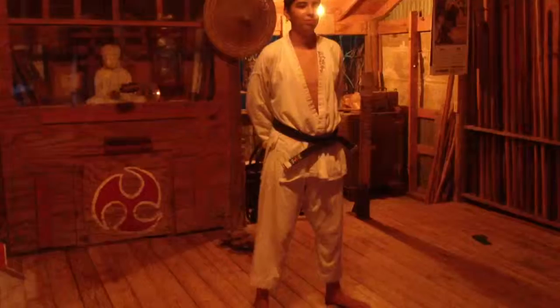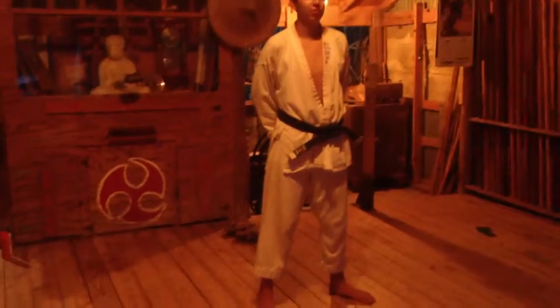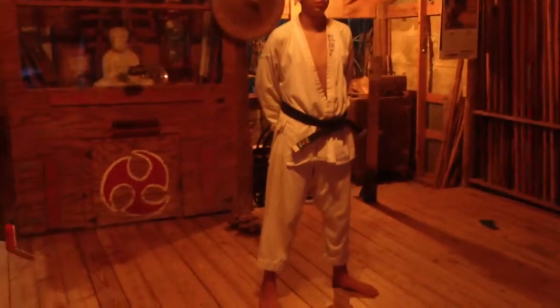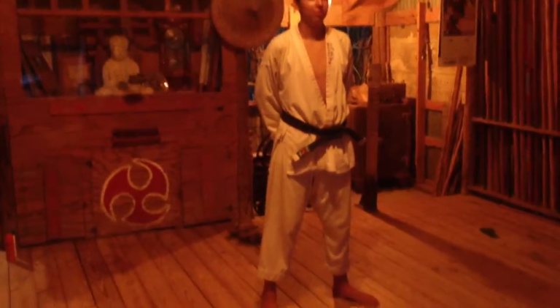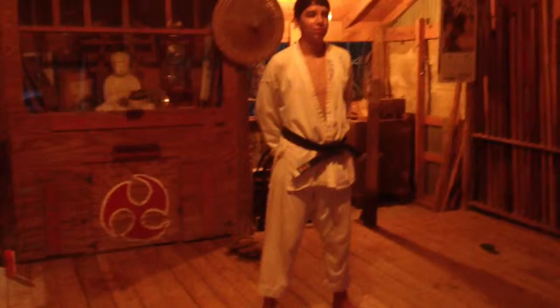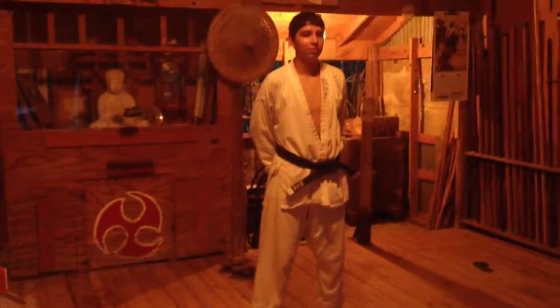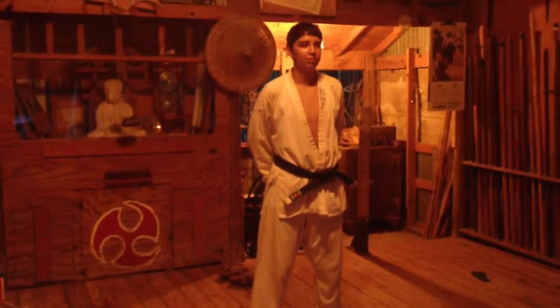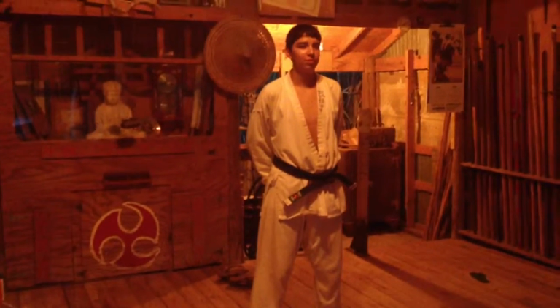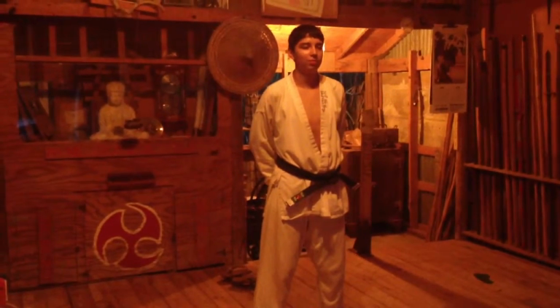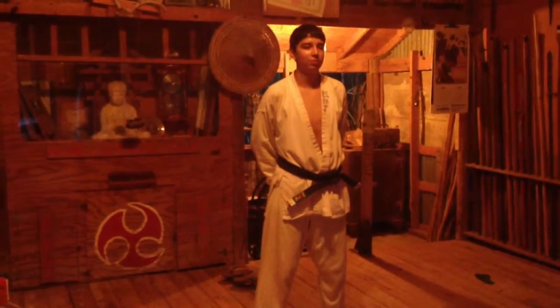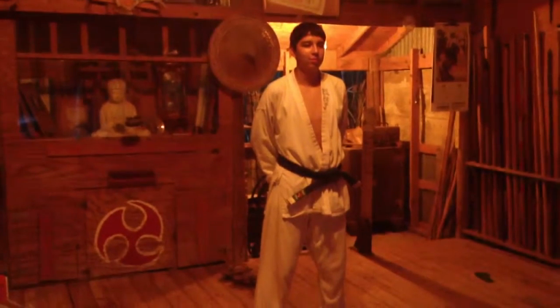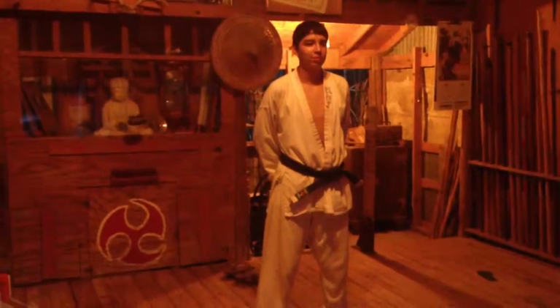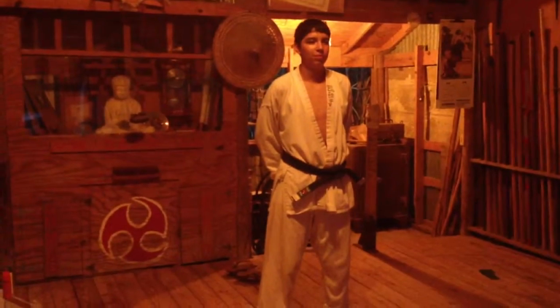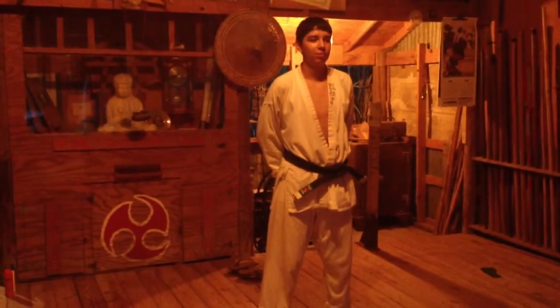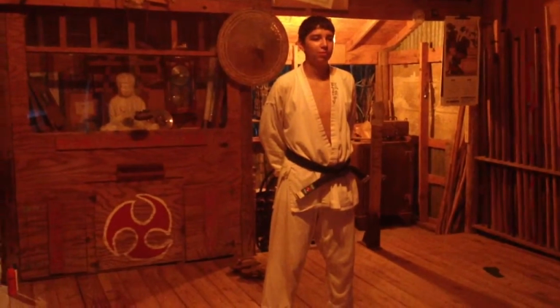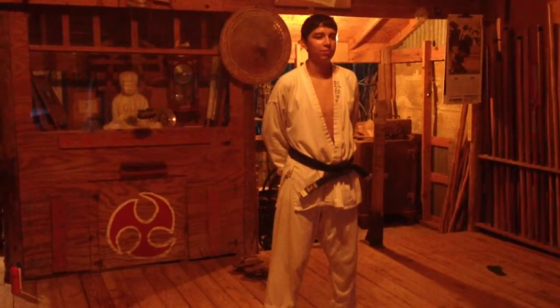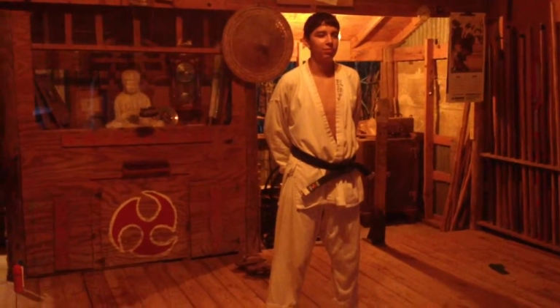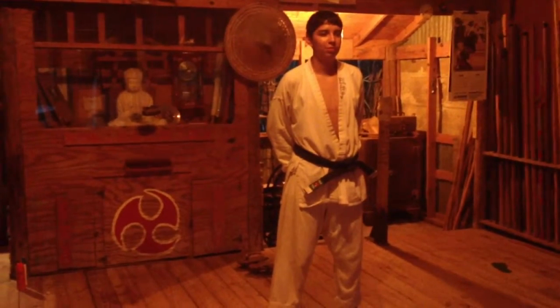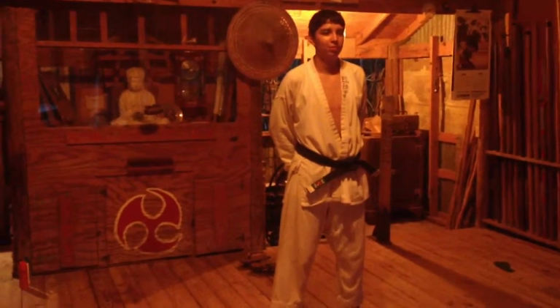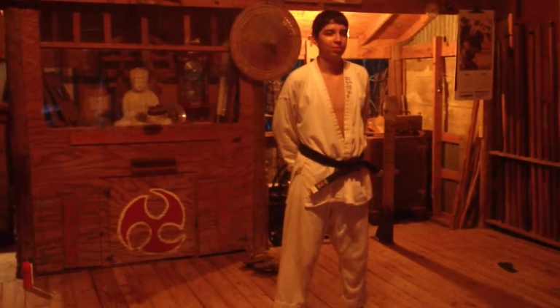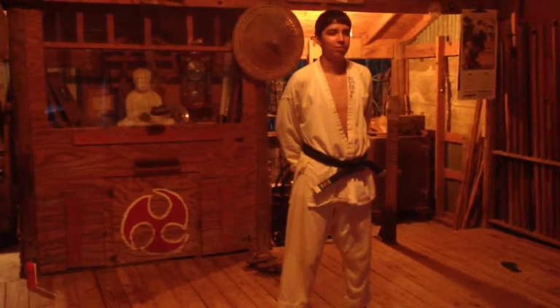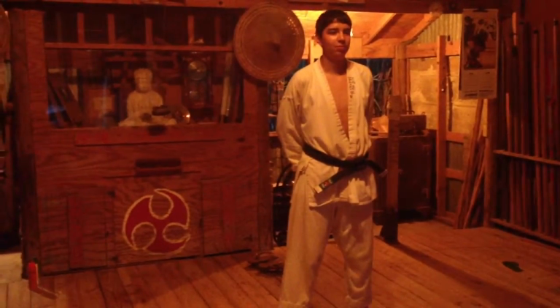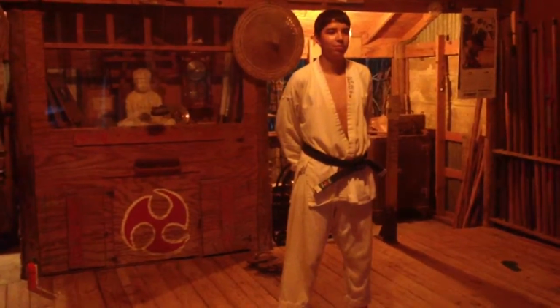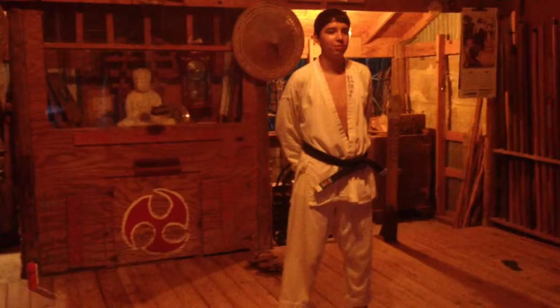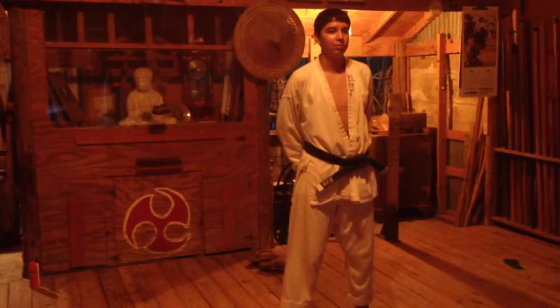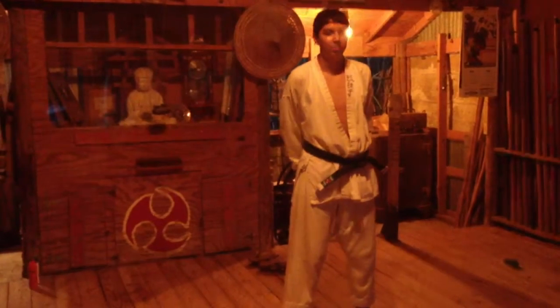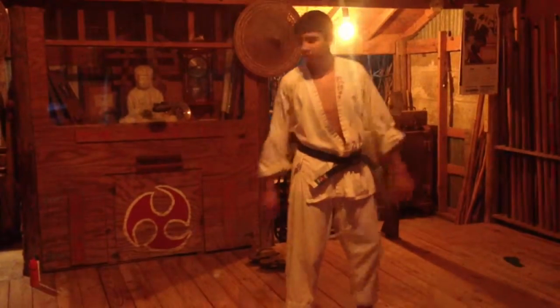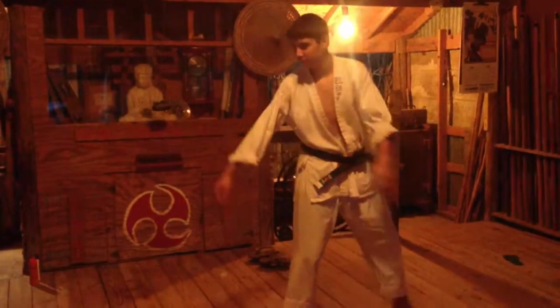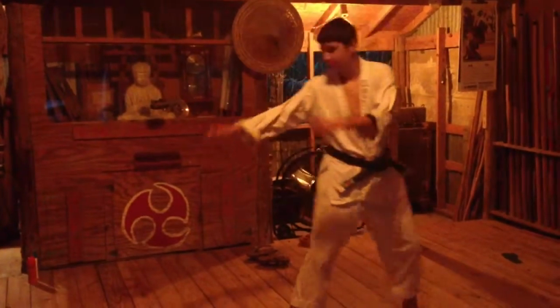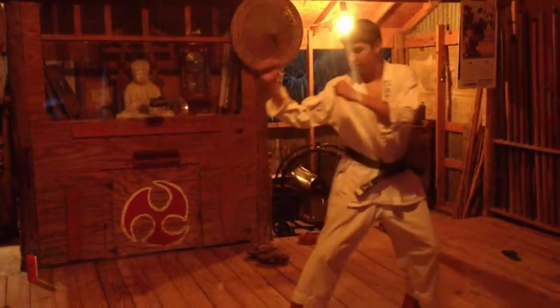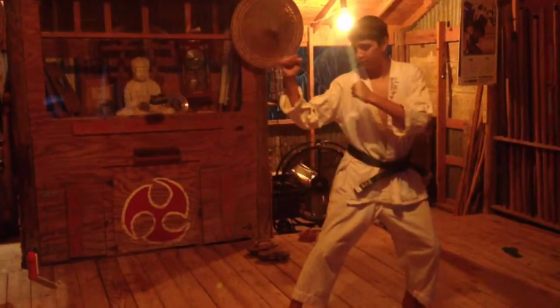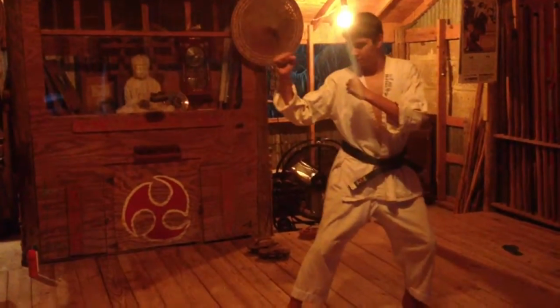Assistant is going to demonstrate what we call the side kick — that's for if you're standing still. Go ahead, assistant. Do it slowly first.